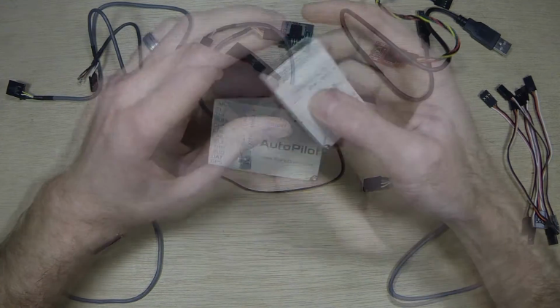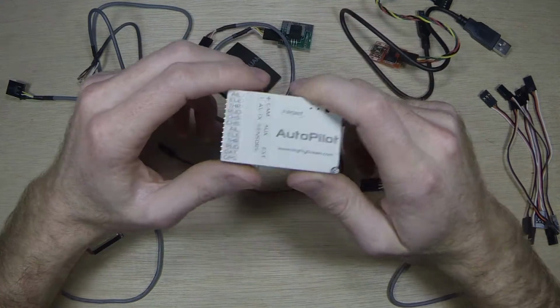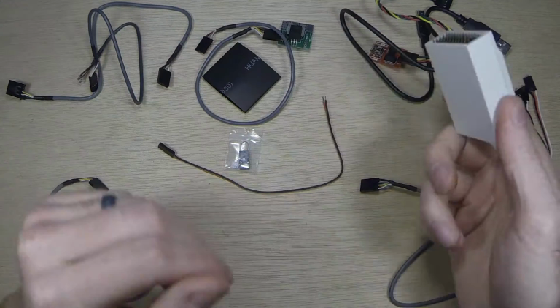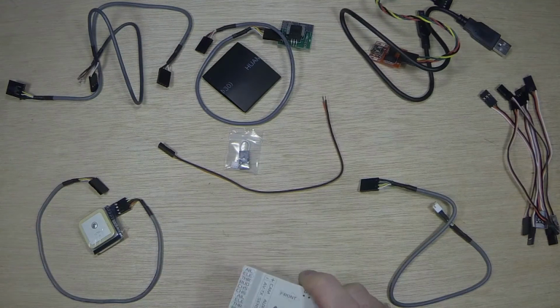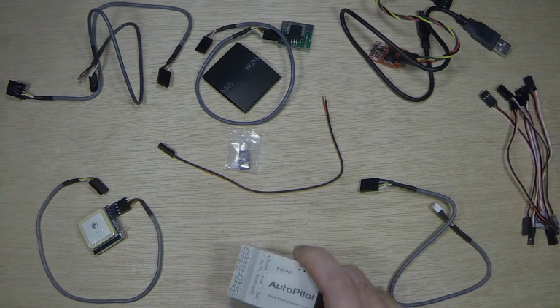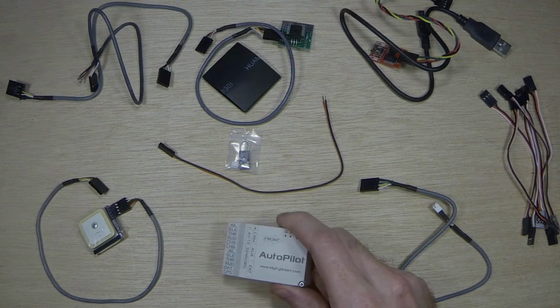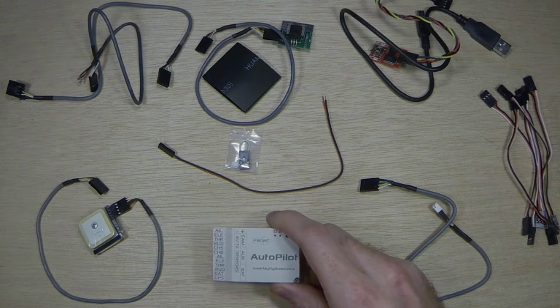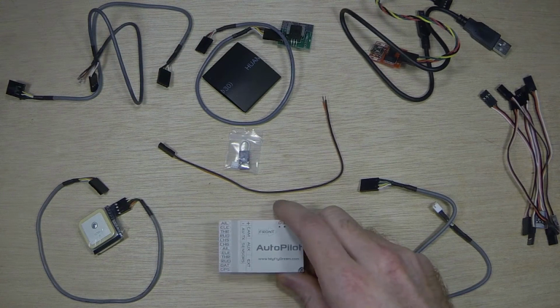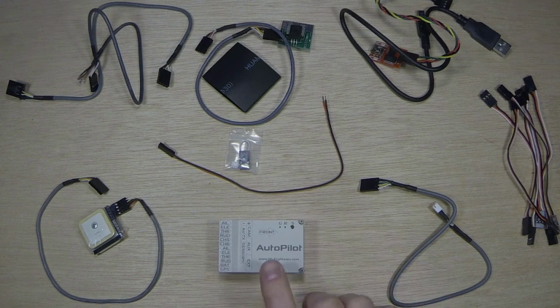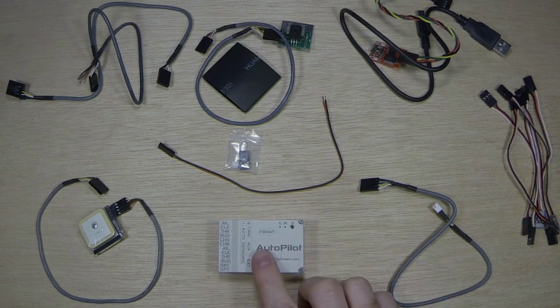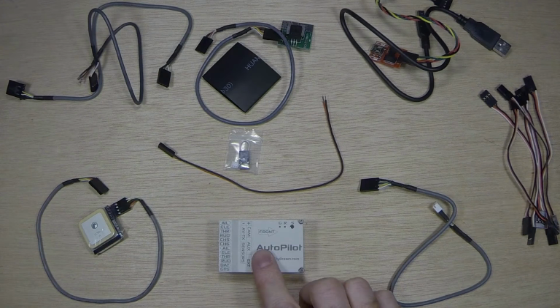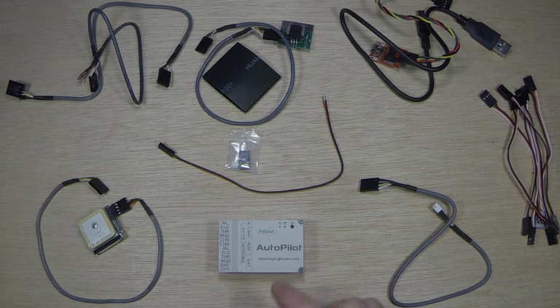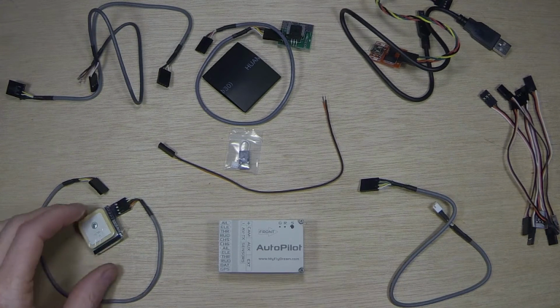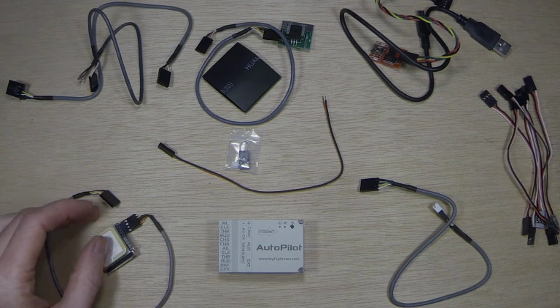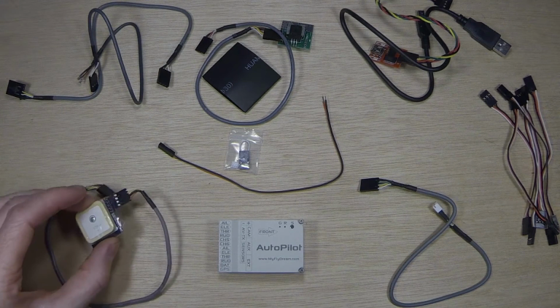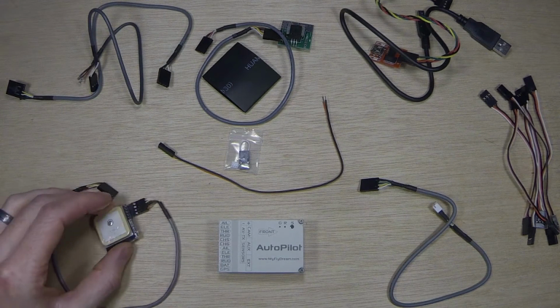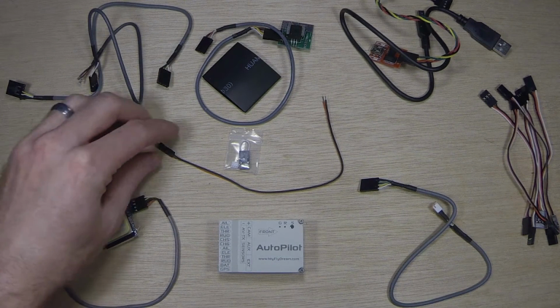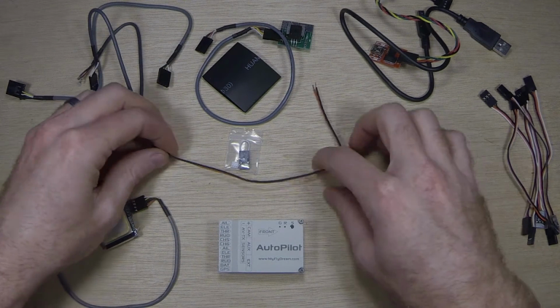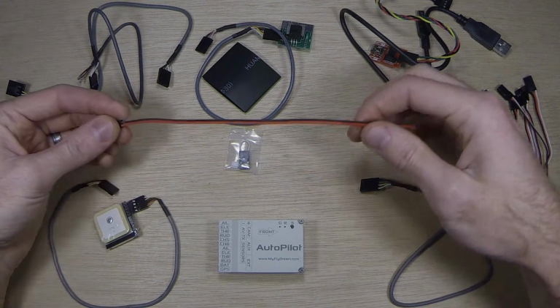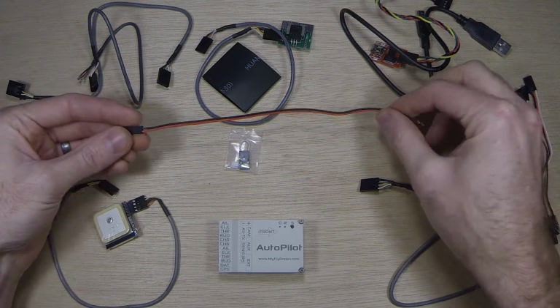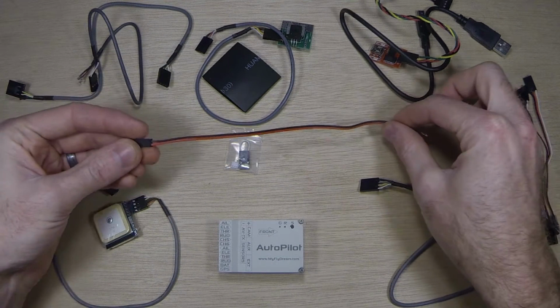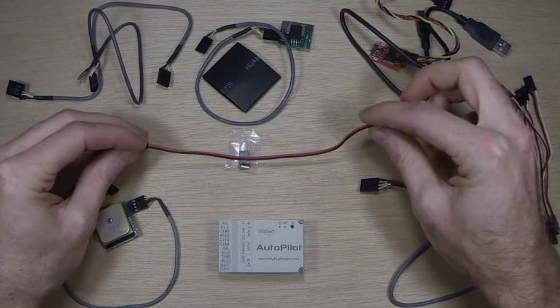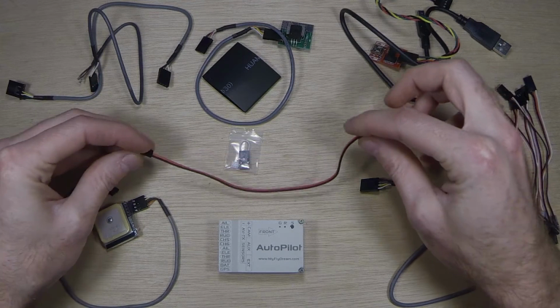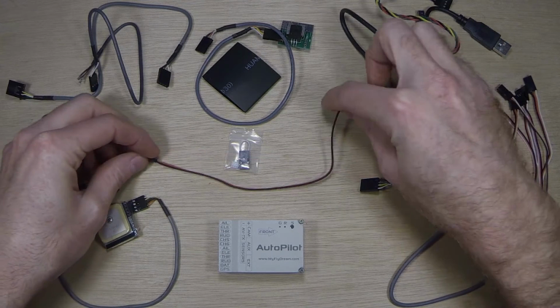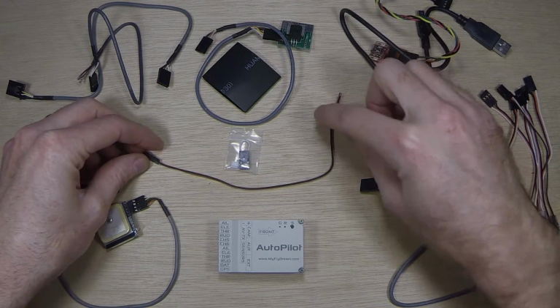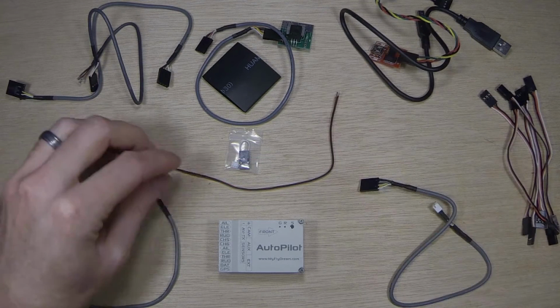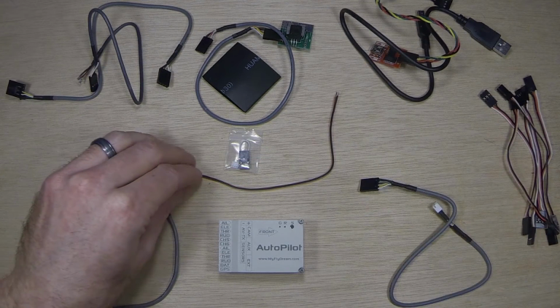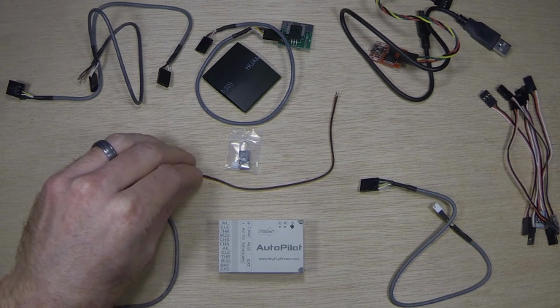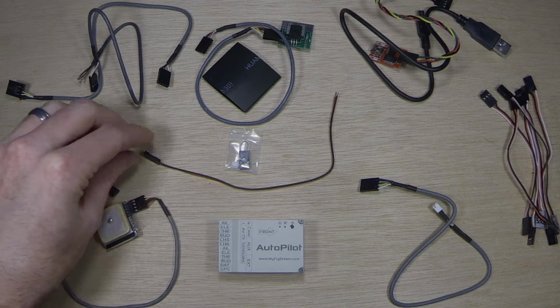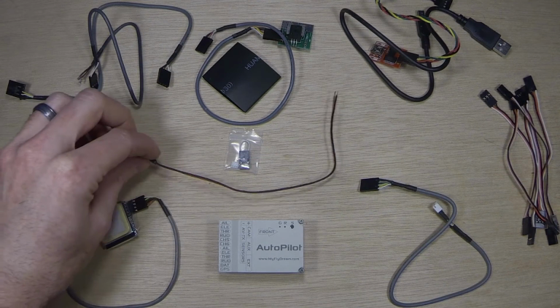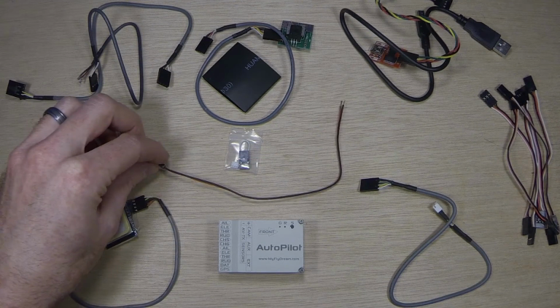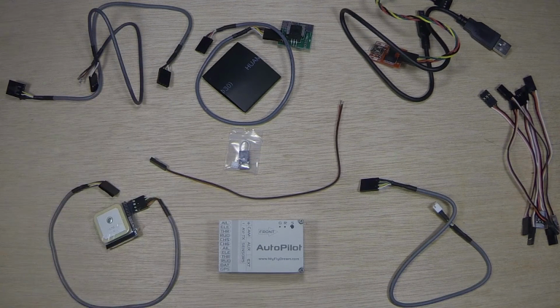Everything below here comes in the box. This is the autopilot, you have the GPS for it, and you have a pigtail for power into the FPV system — this would be a 12-volt connection.